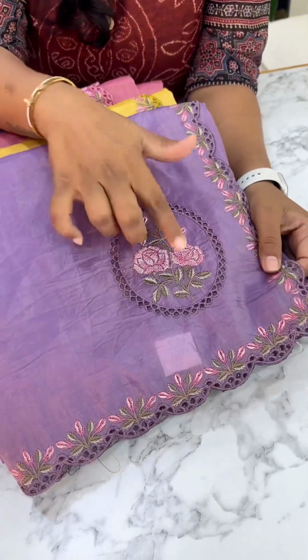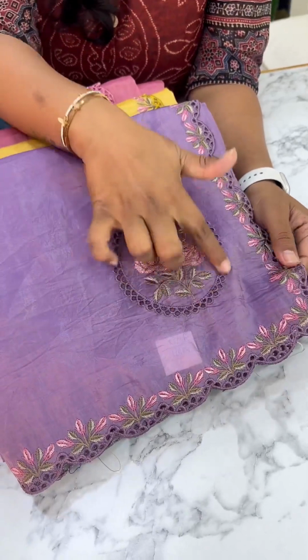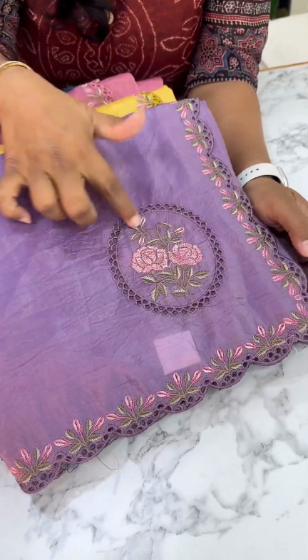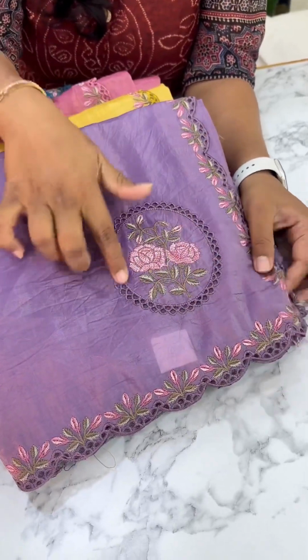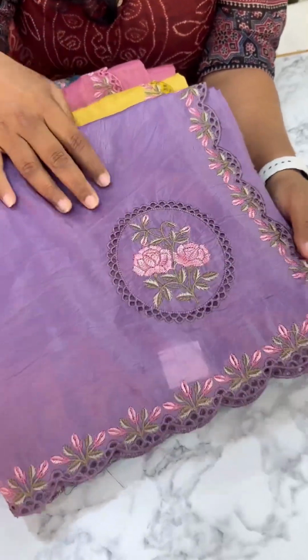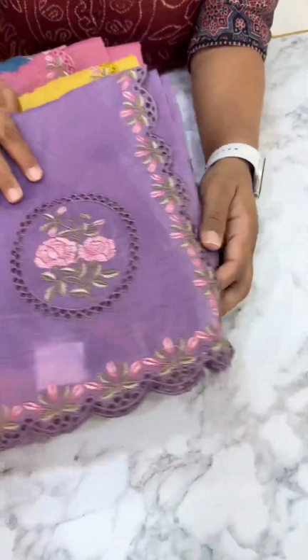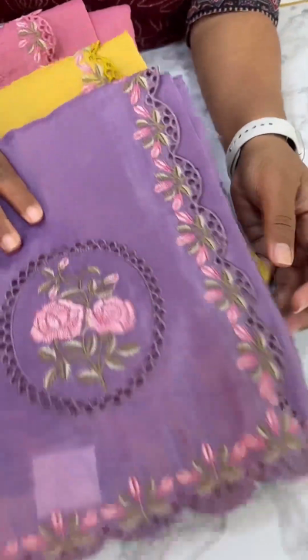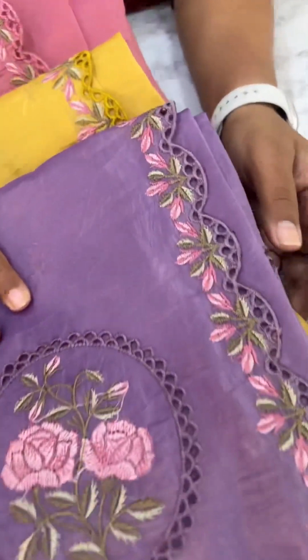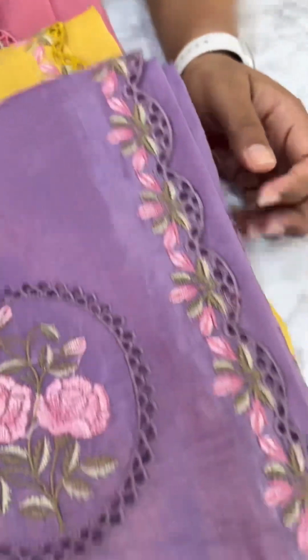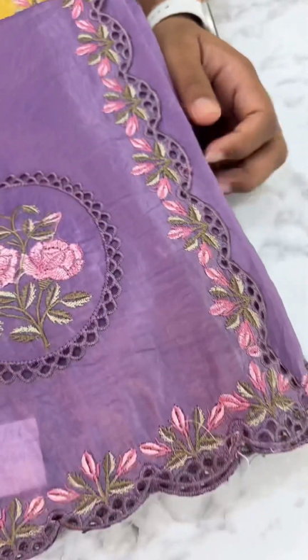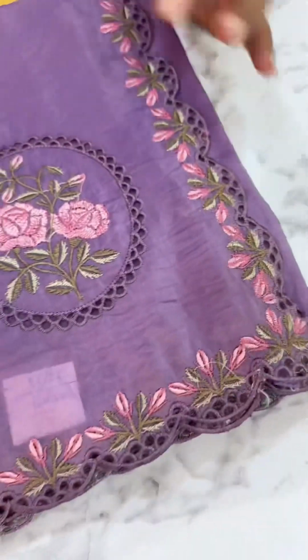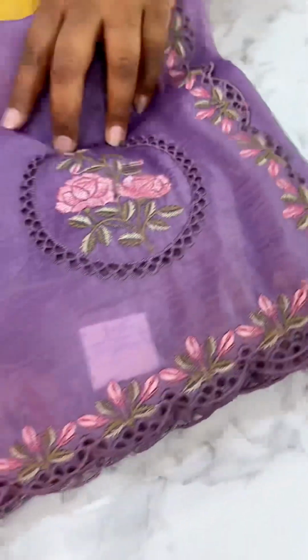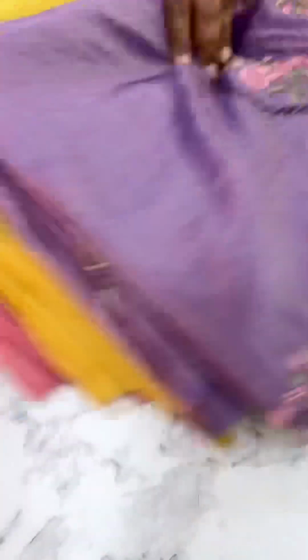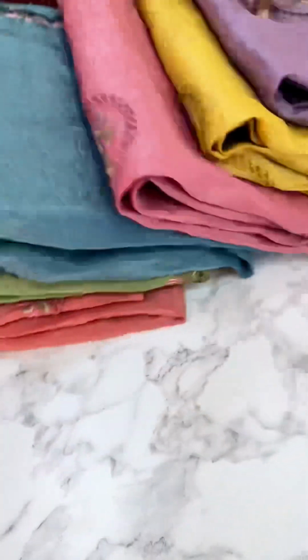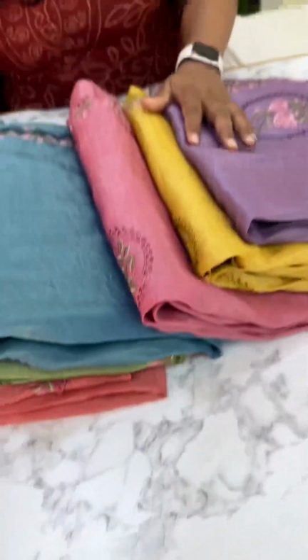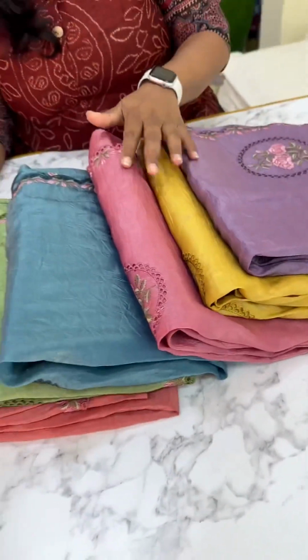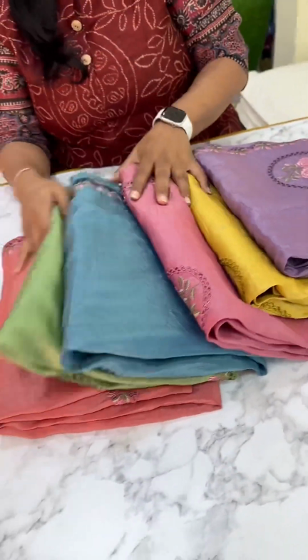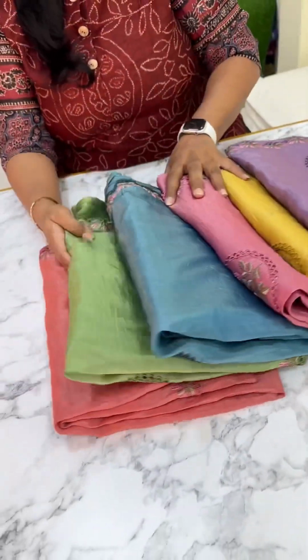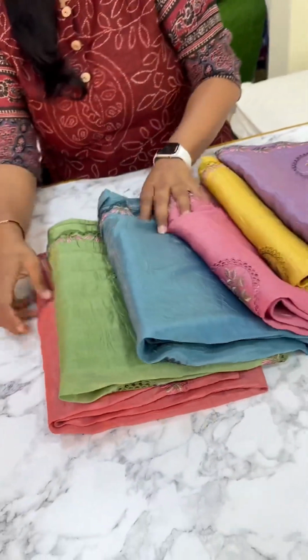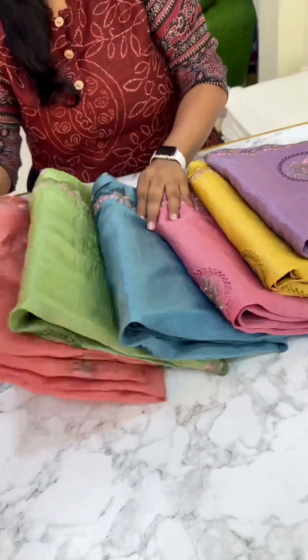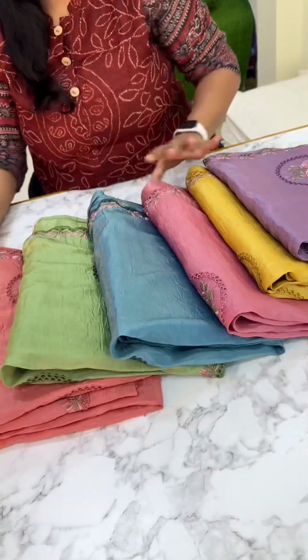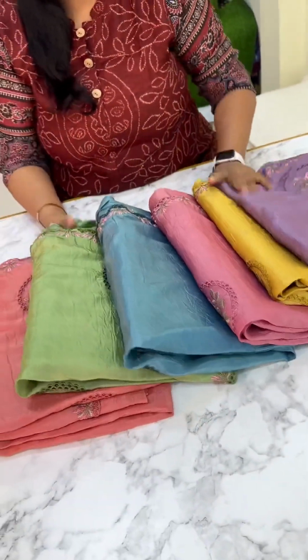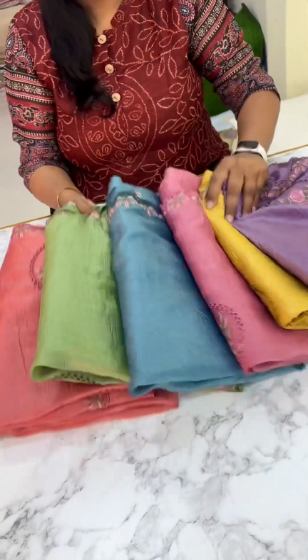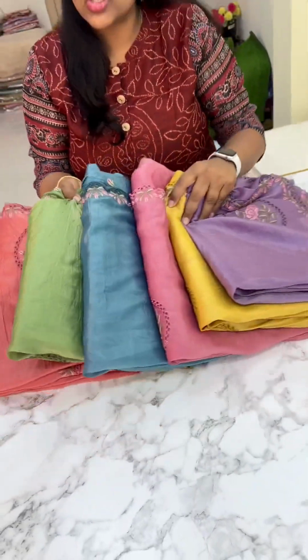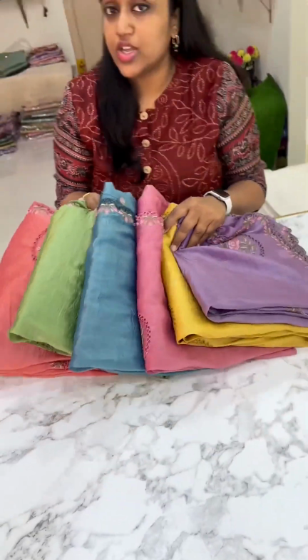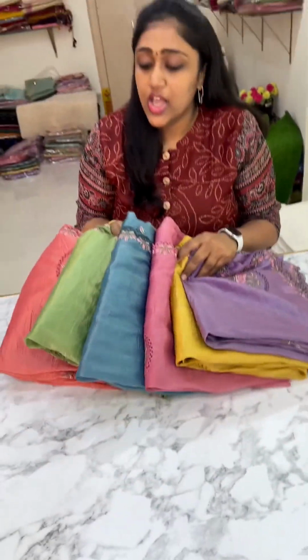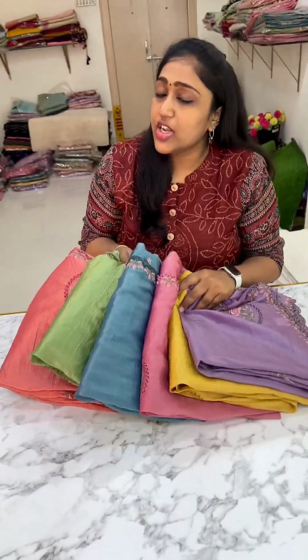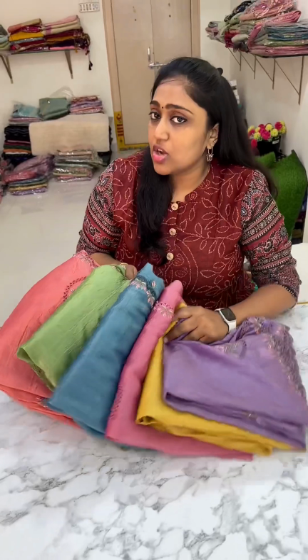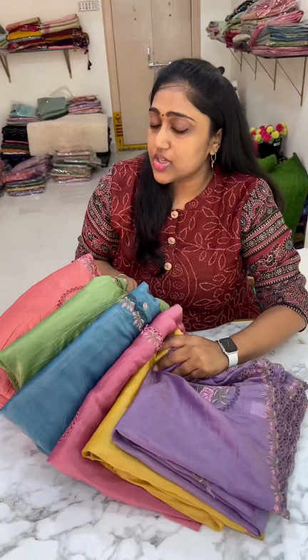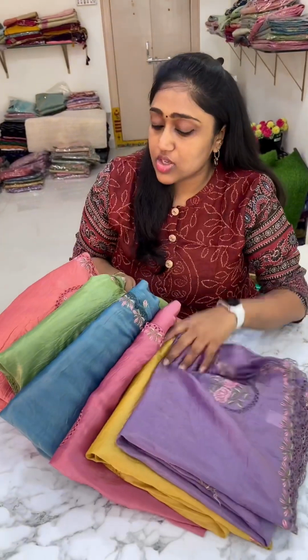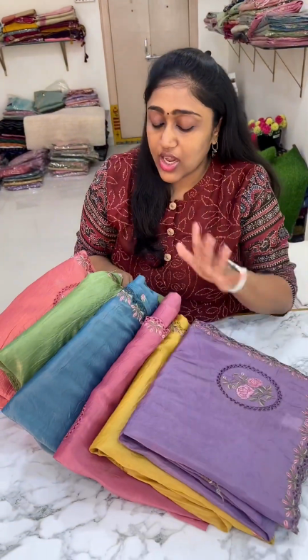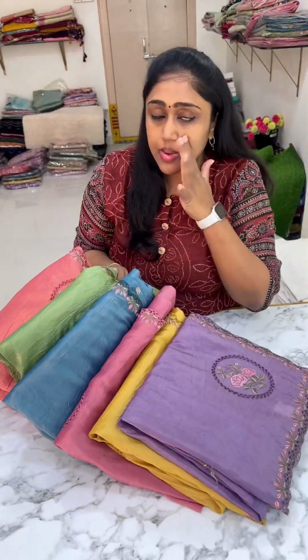All of these are the embroidery booties. So these are the color combinations — total we have 6 color combinations, and the color combinations are very good.